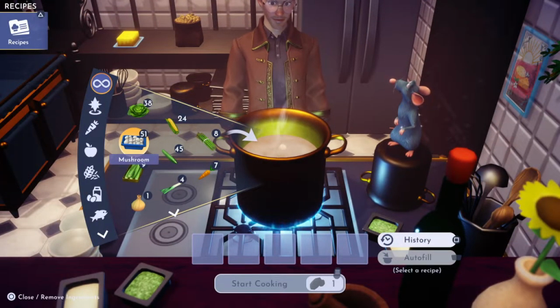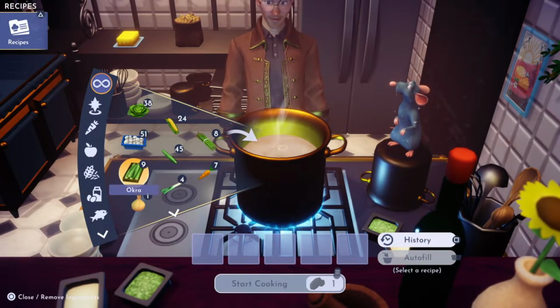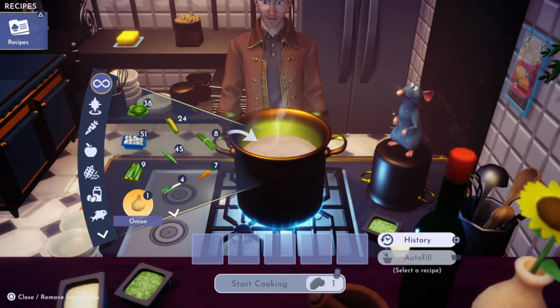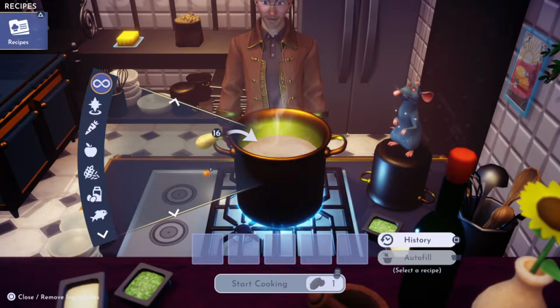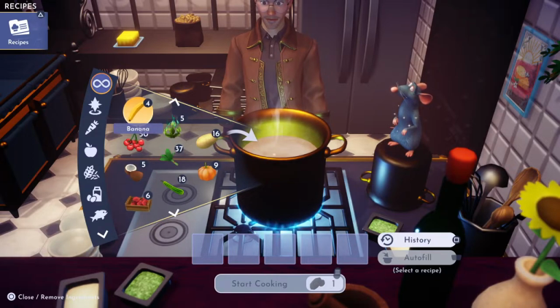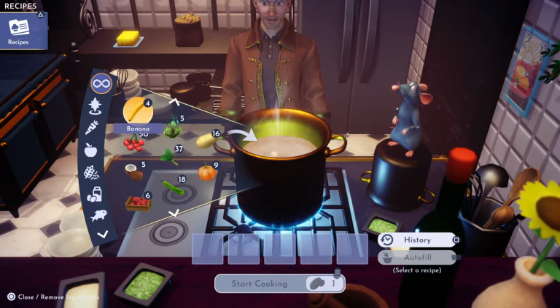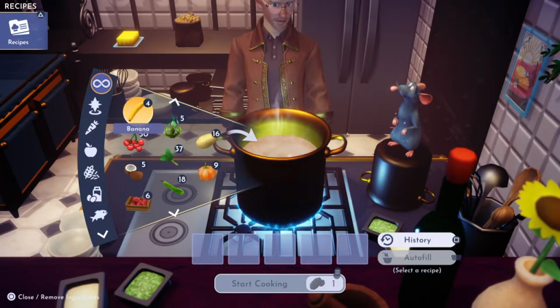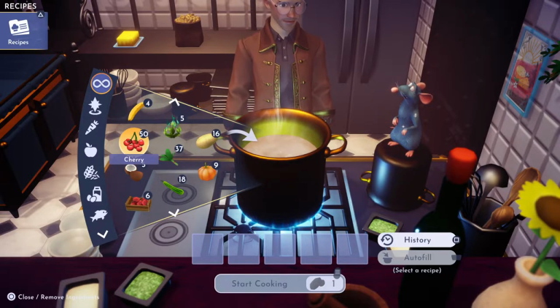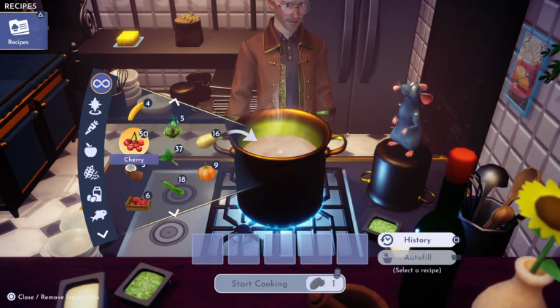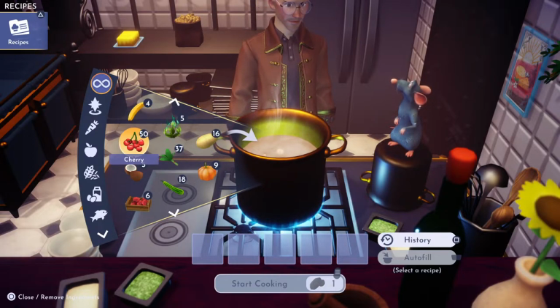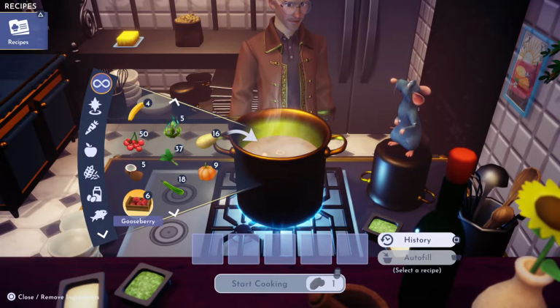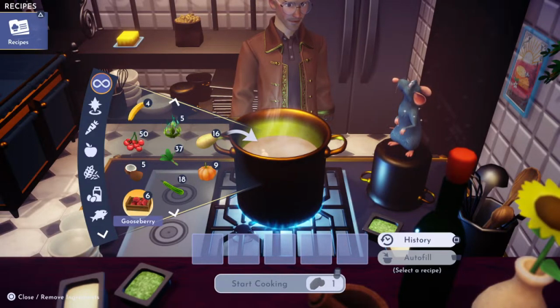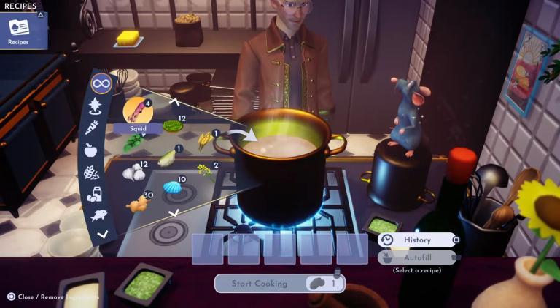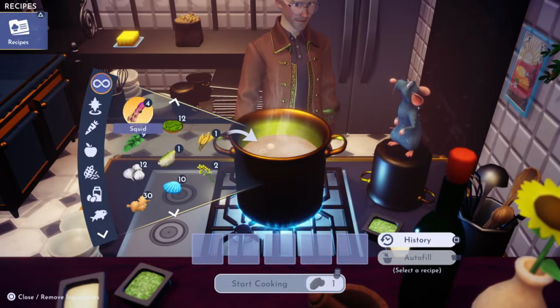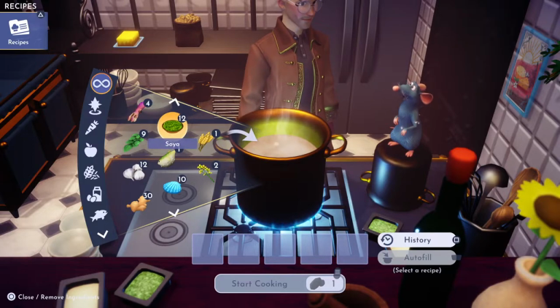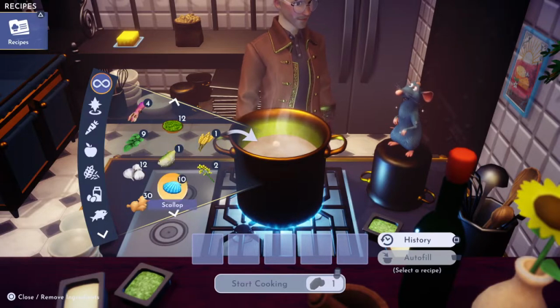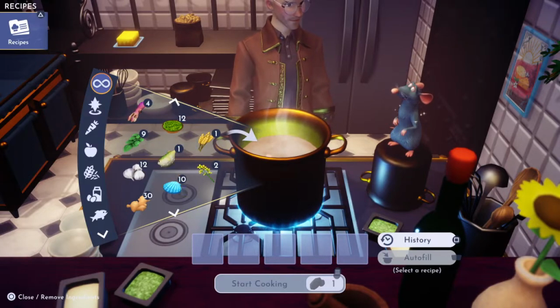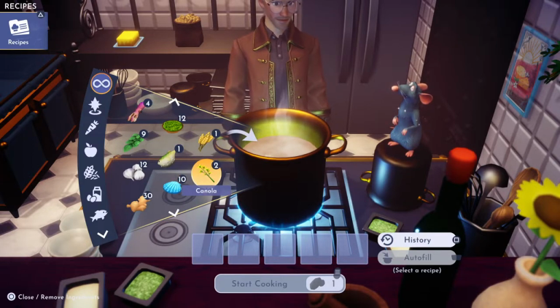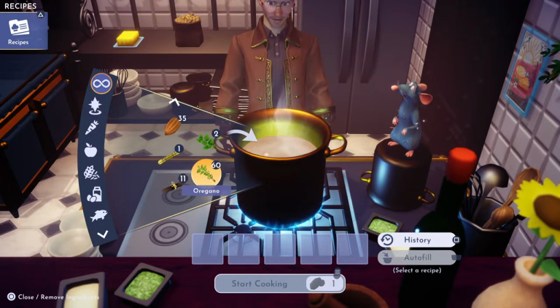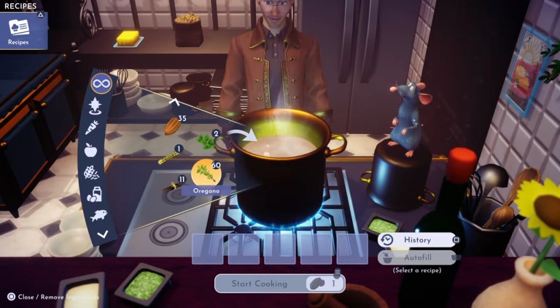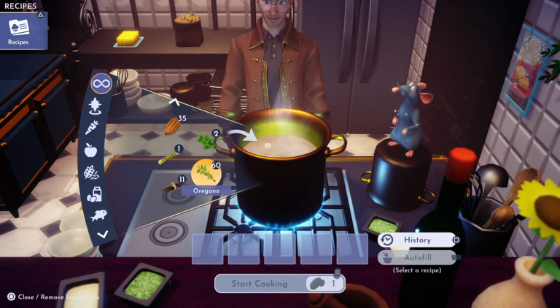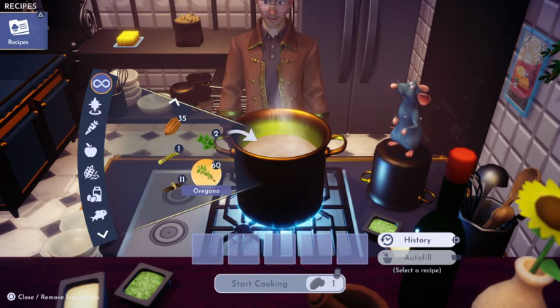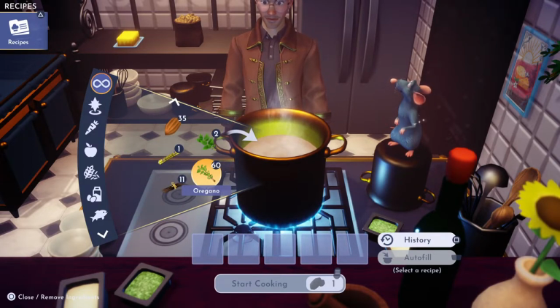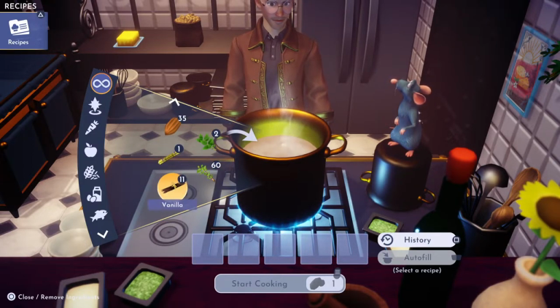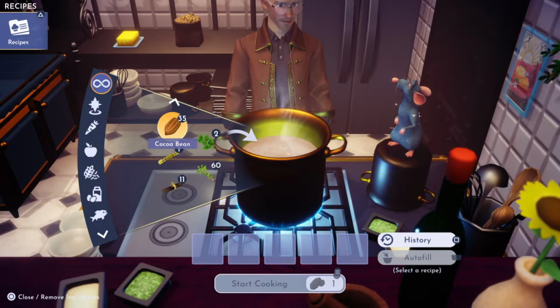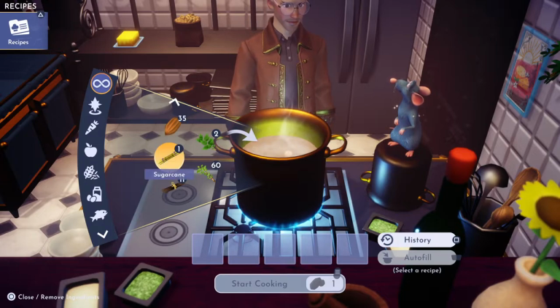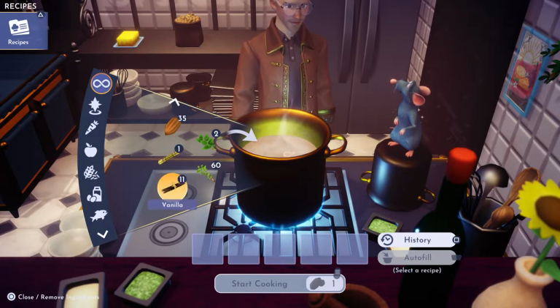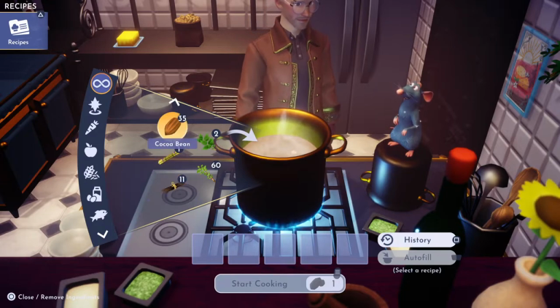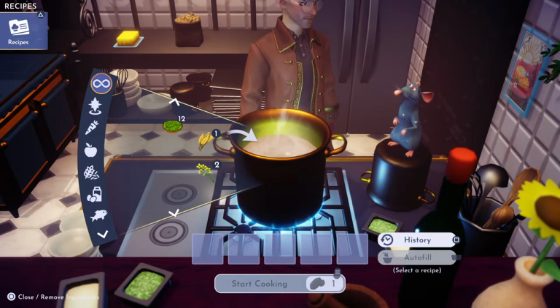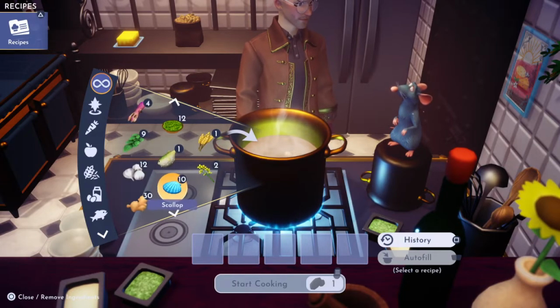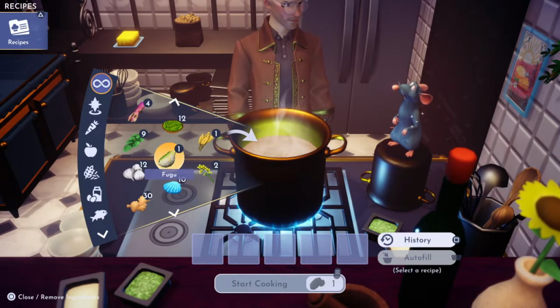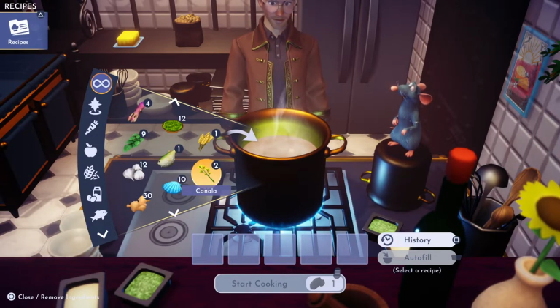Wheat you can get at Goofy's stall in the Peaceful Meadow. You might have to grow it — I don't know if they have any. Sometimes I think they have it where you can buy. But I grew mine. I know I've got wheat here somewhere. There it is.